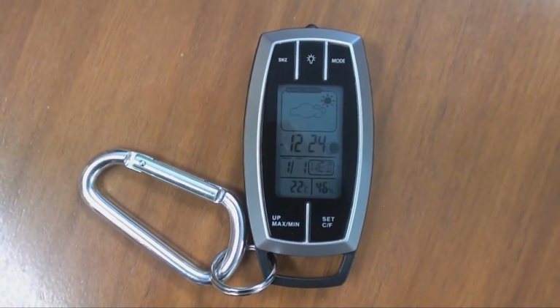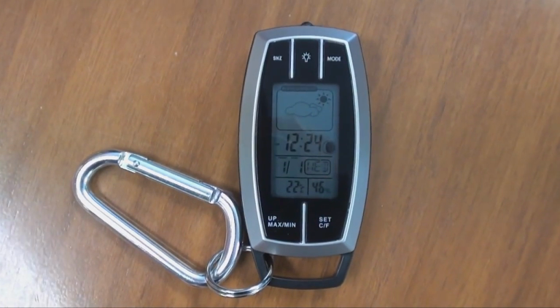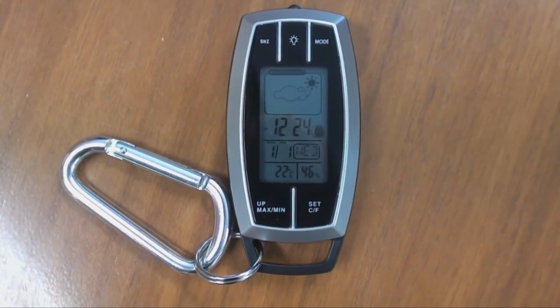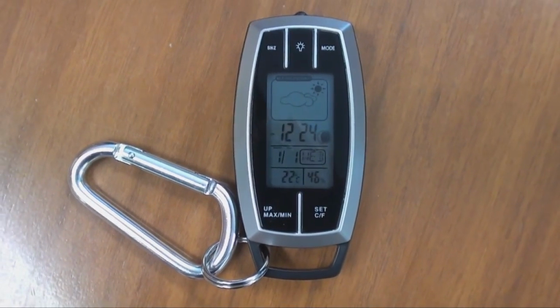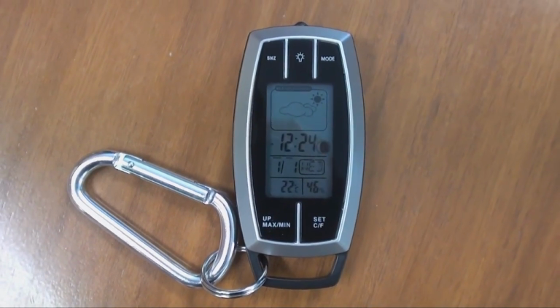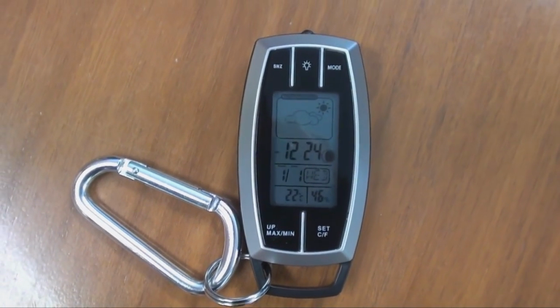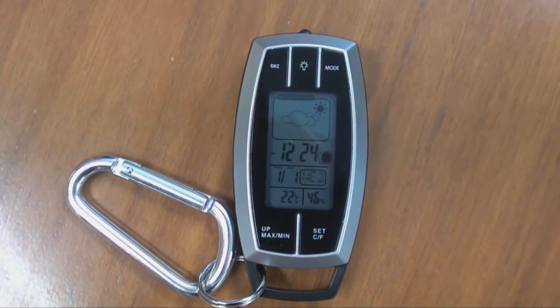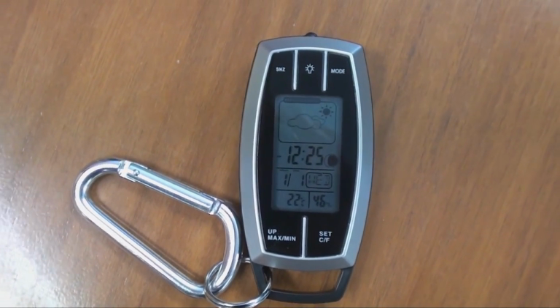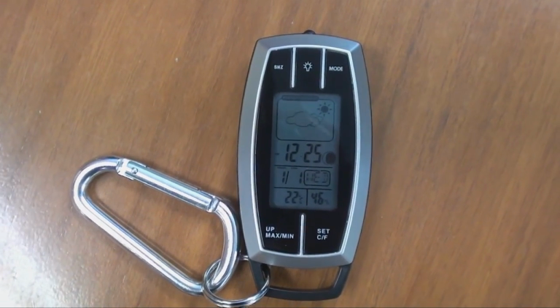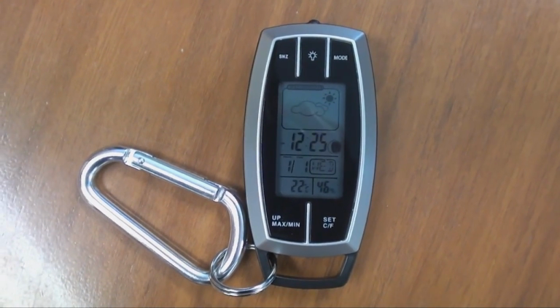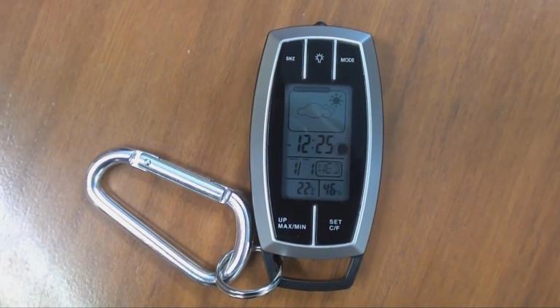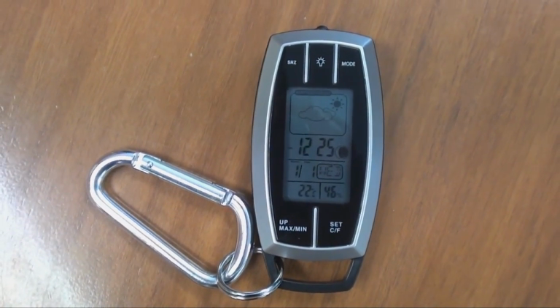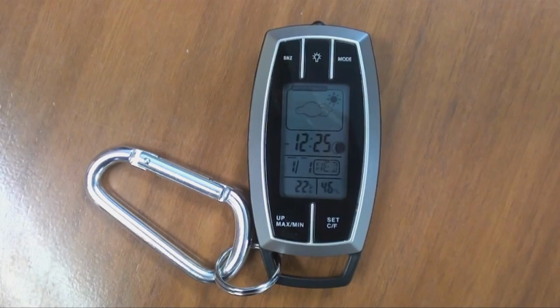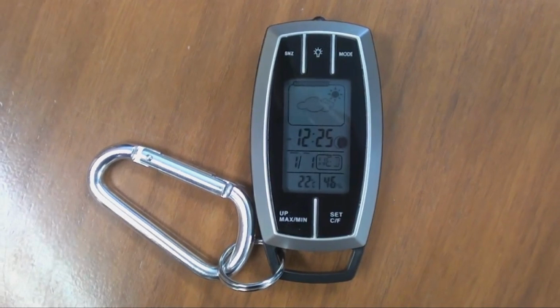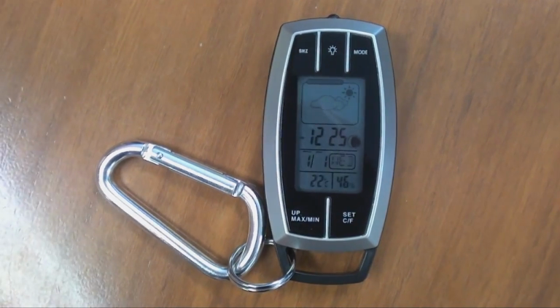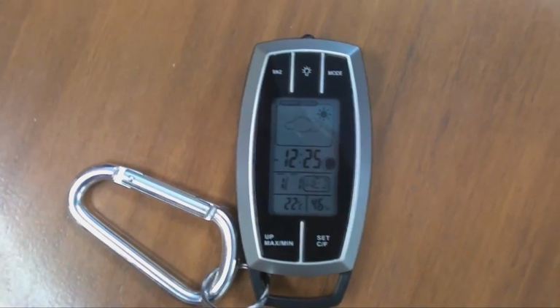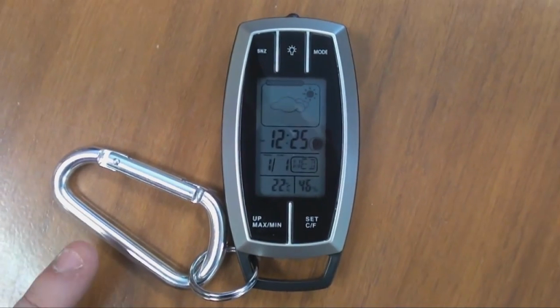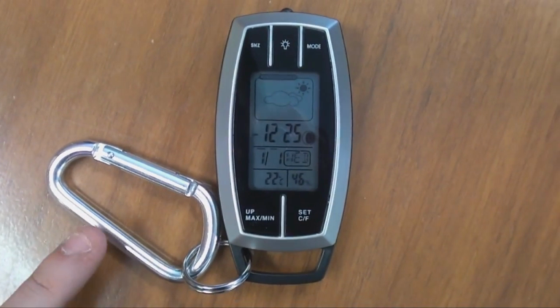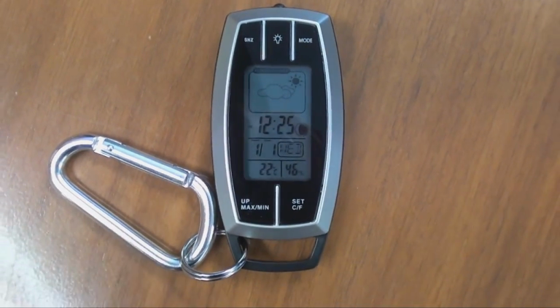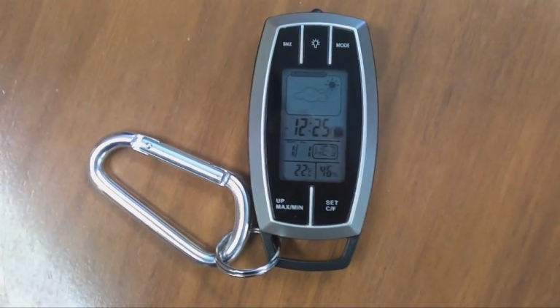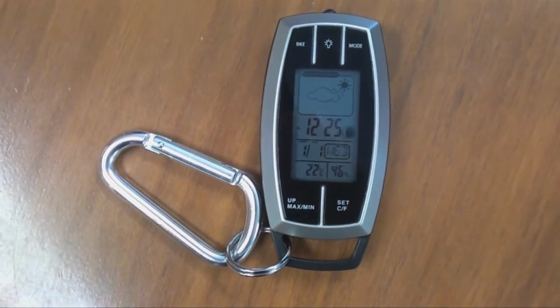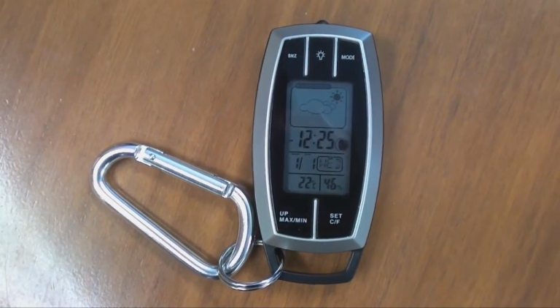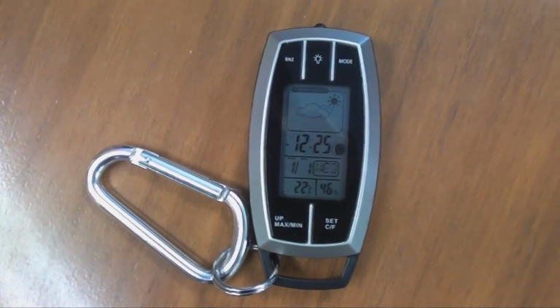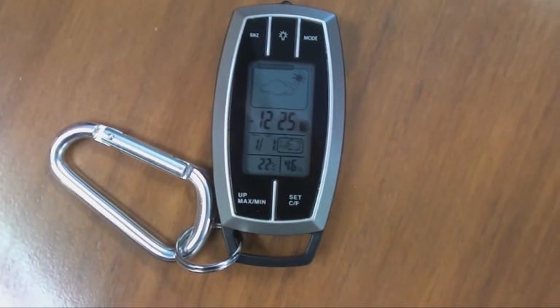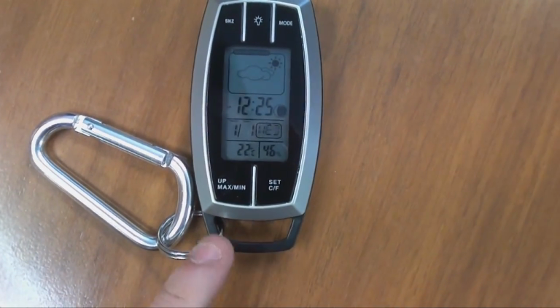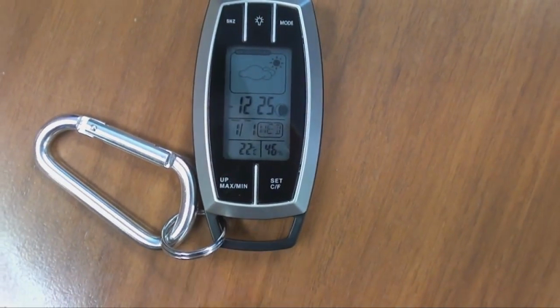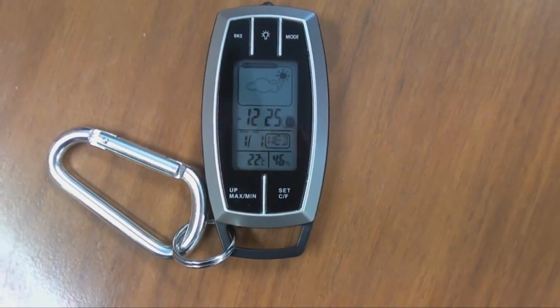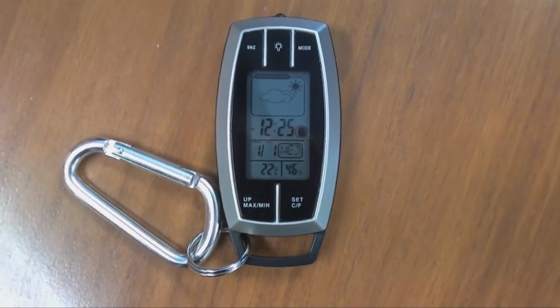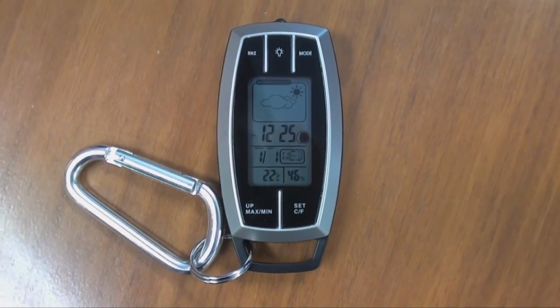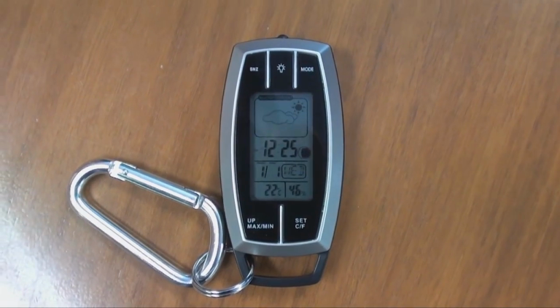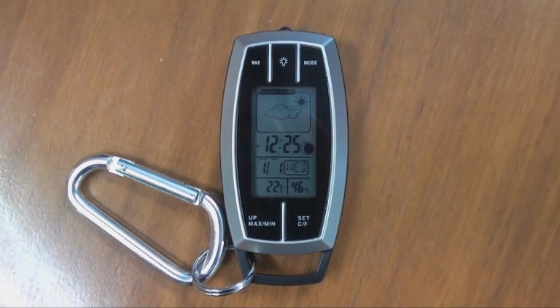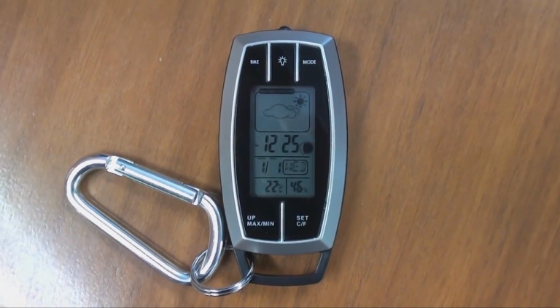Now this is the product outside of the box and as you can see it's quite a small little portable design. We've got this little carabiner clip here that you may decide to use, or you might just want to use the little key ringlet here that's attached.